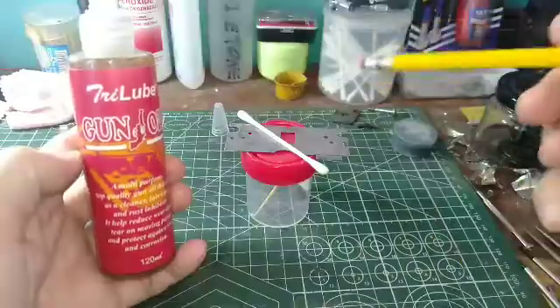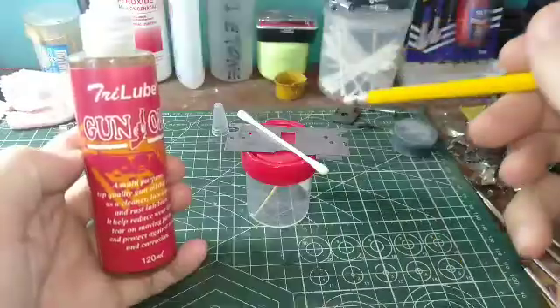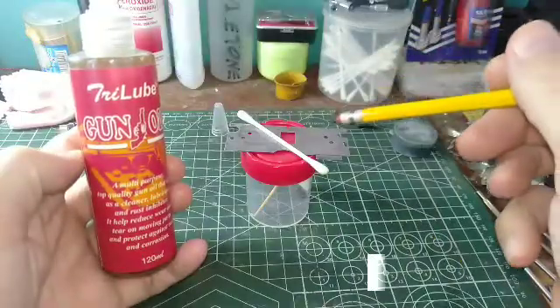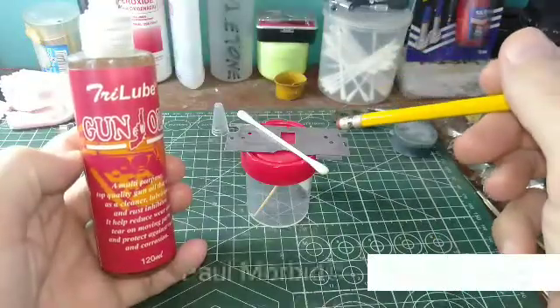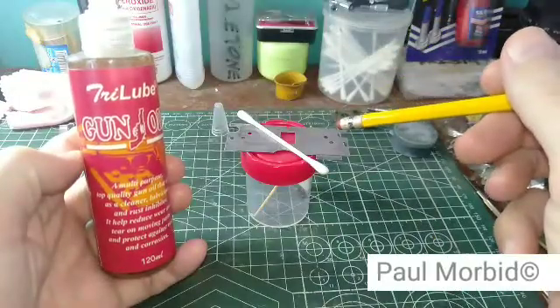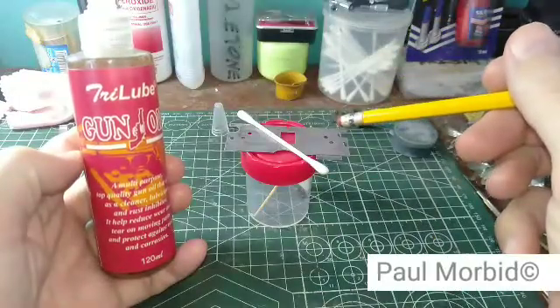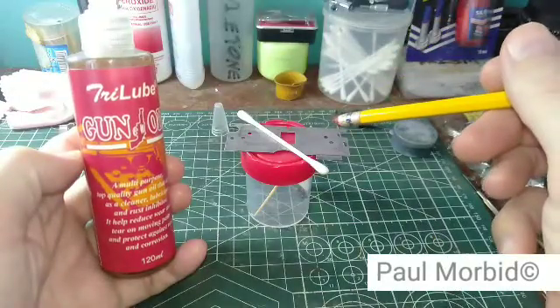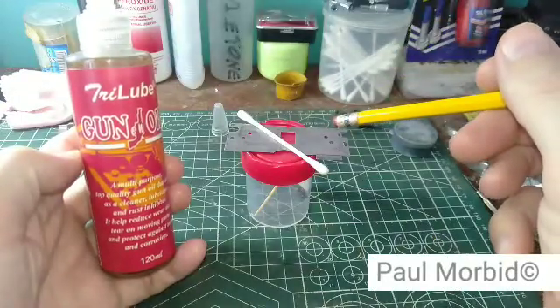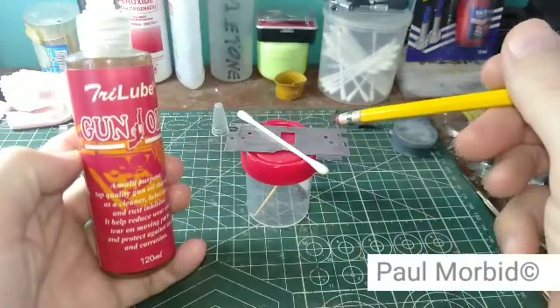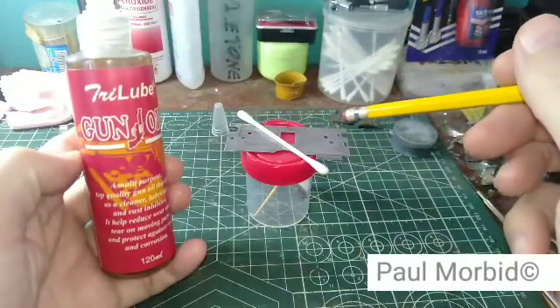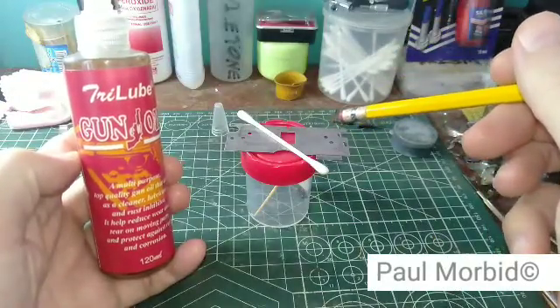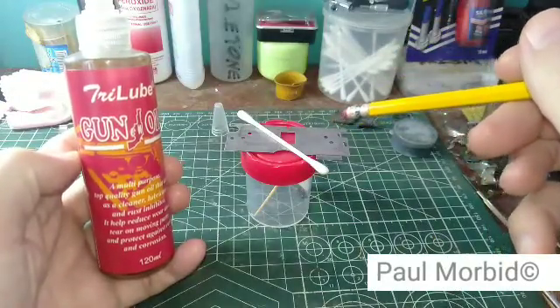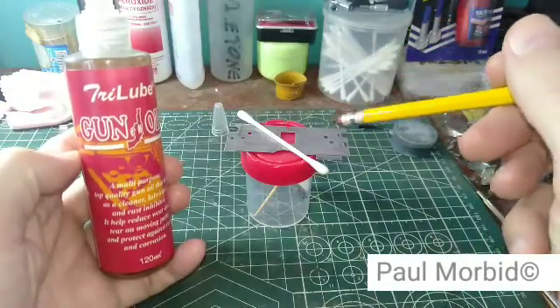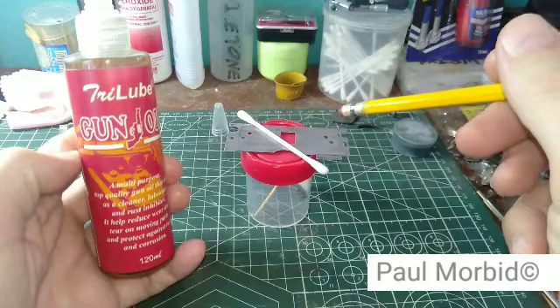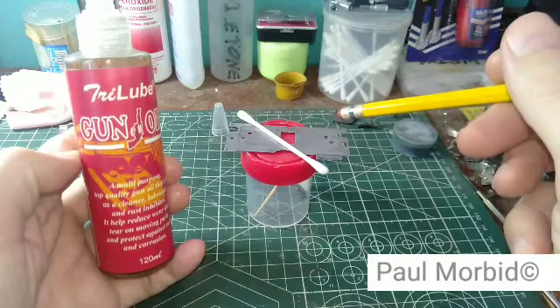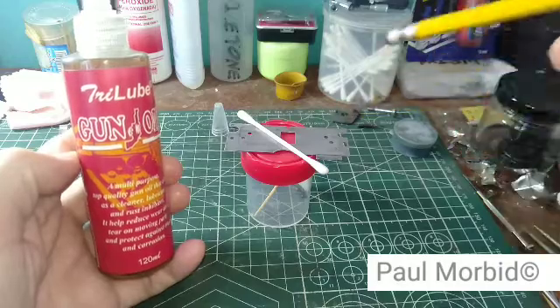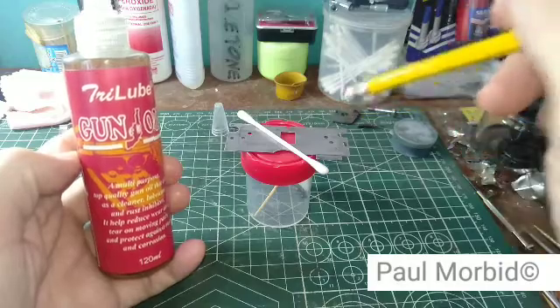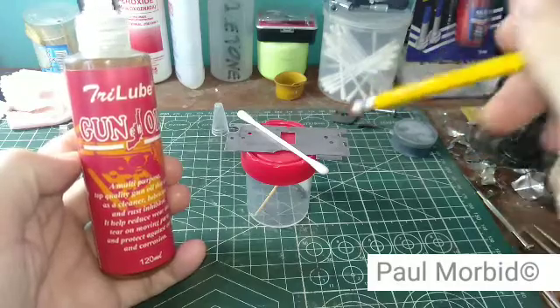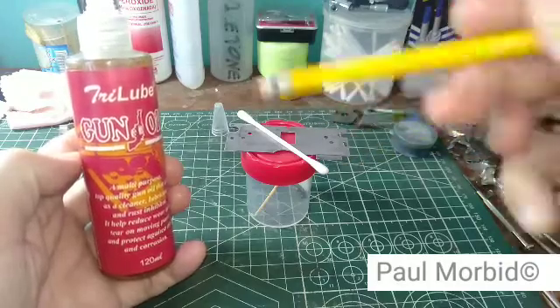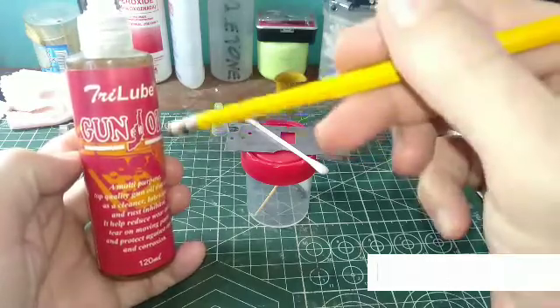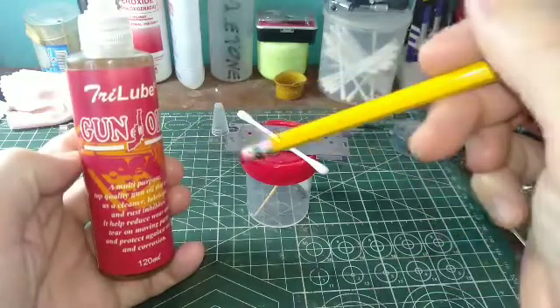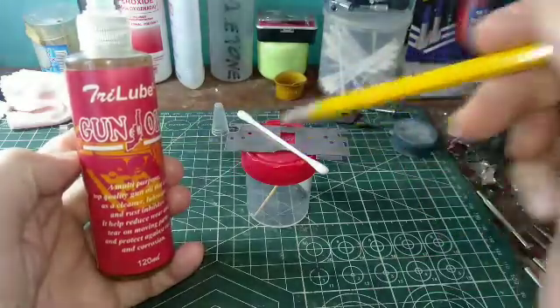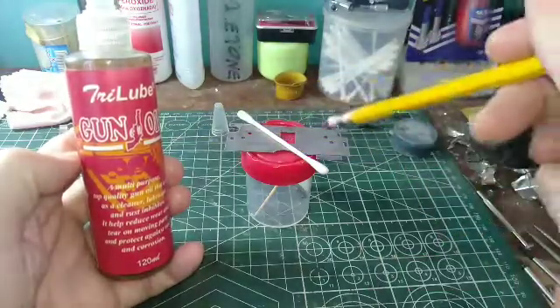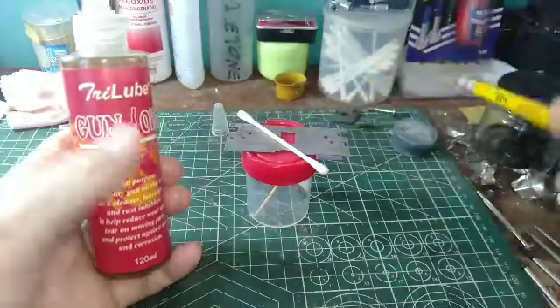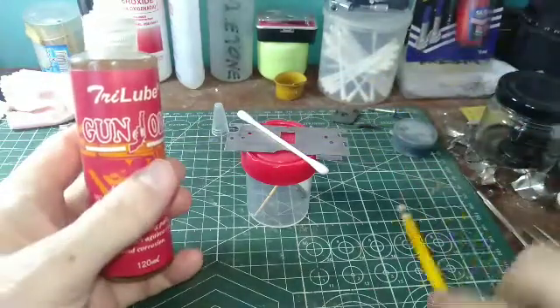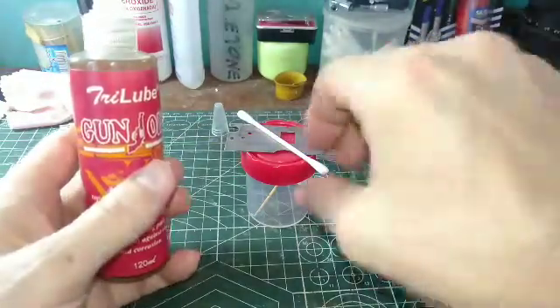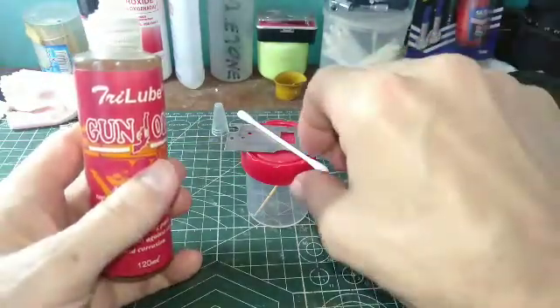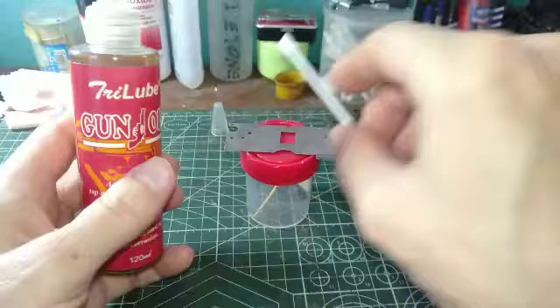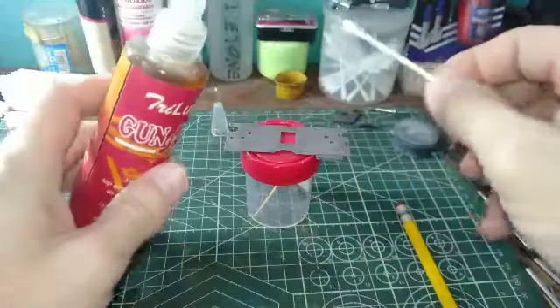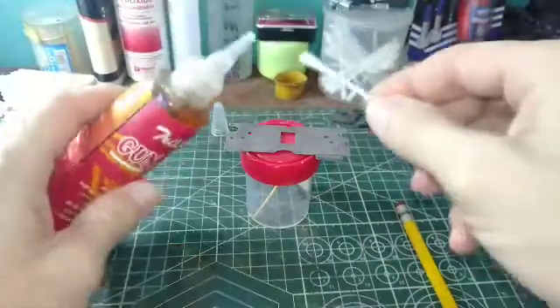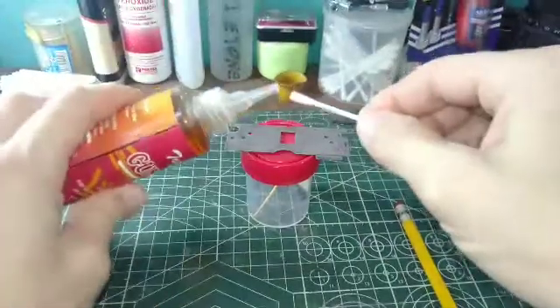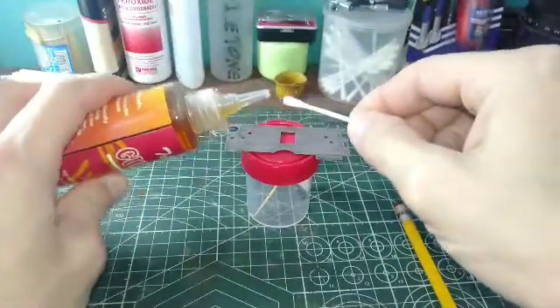I've already taken that part out of the acetone, wiped it off, got it clean from any debris. It's going to rust so I'm going to go ahead and put some weapons oil on it.